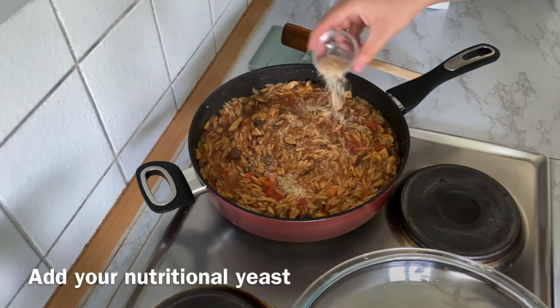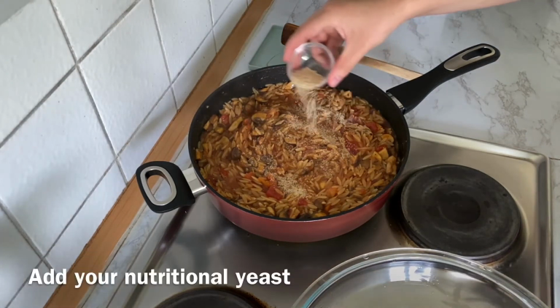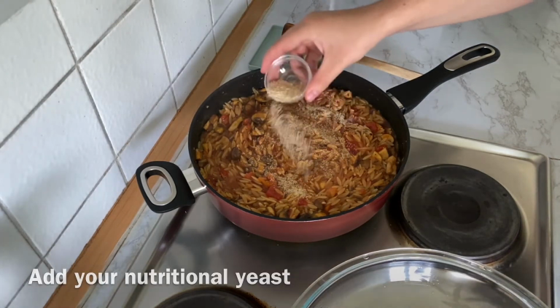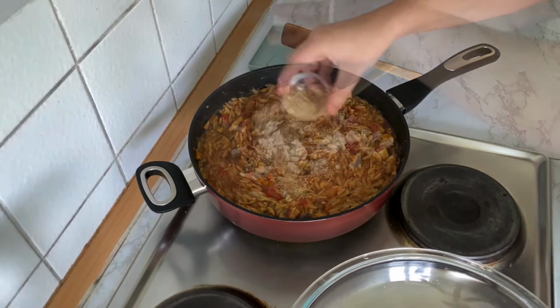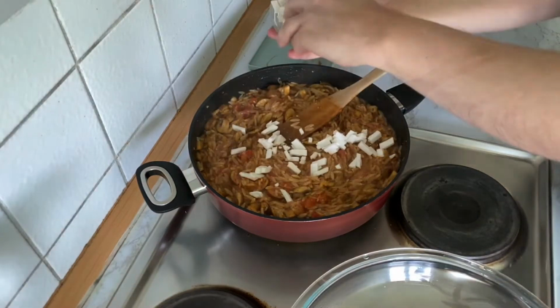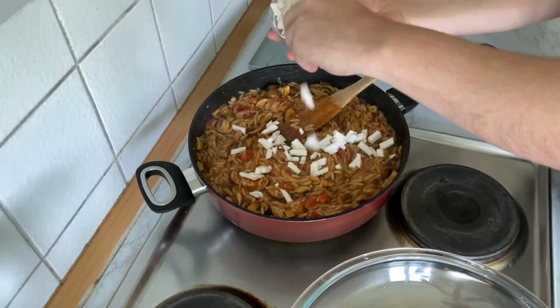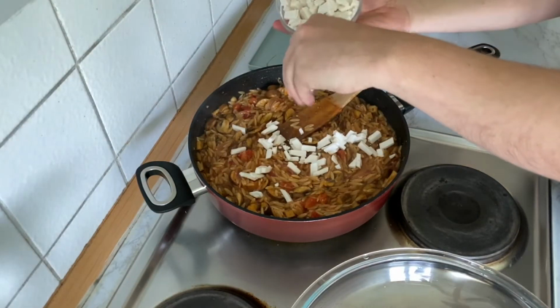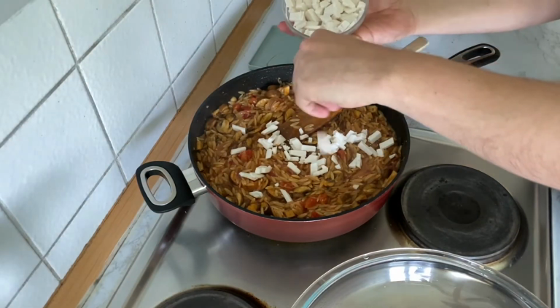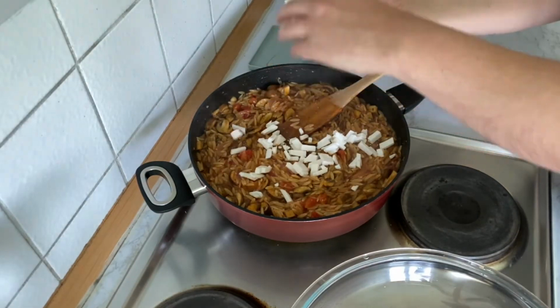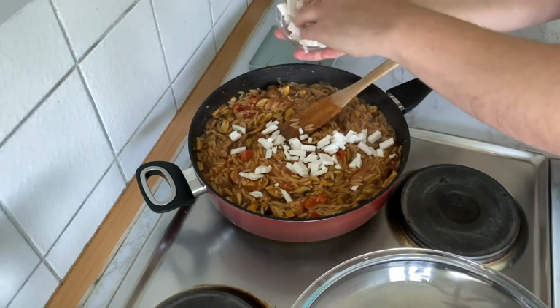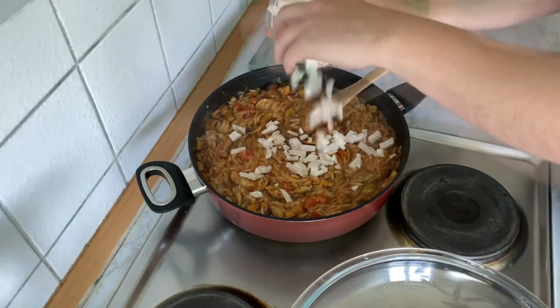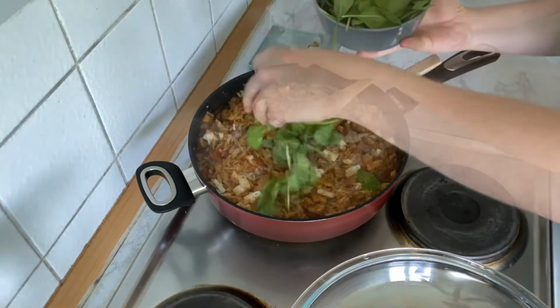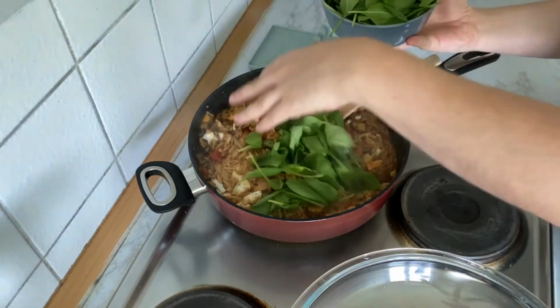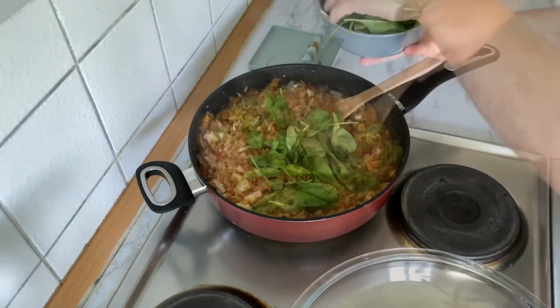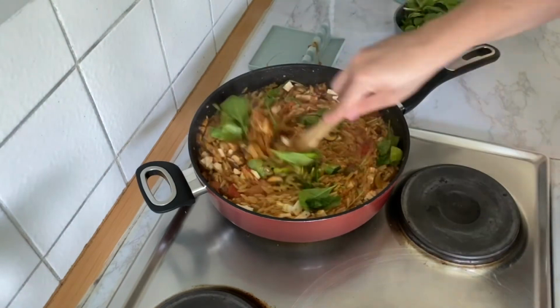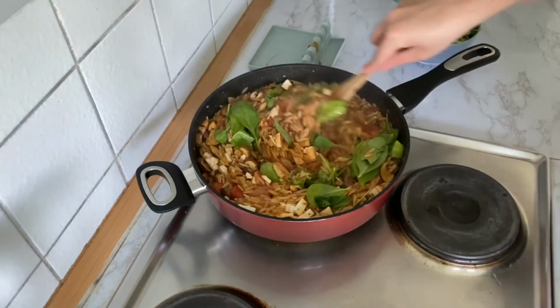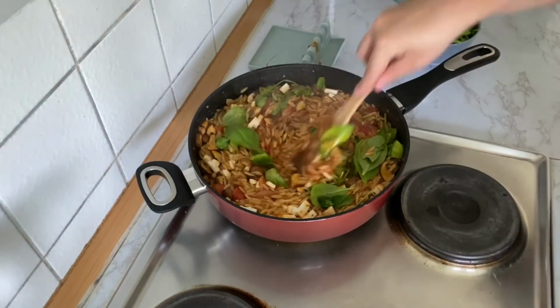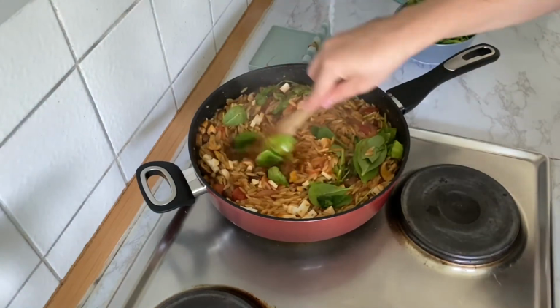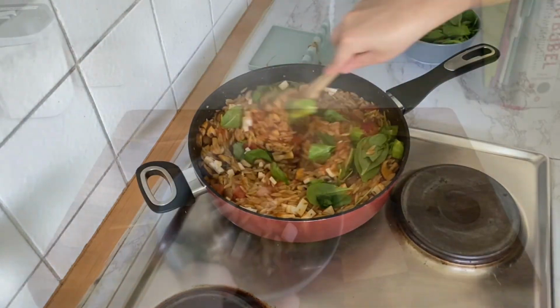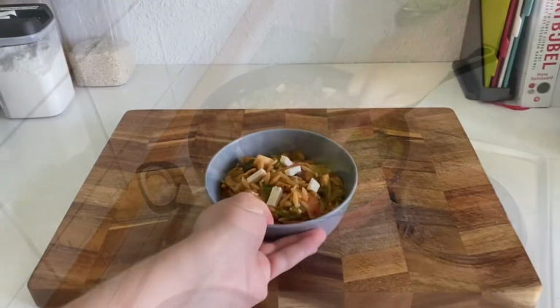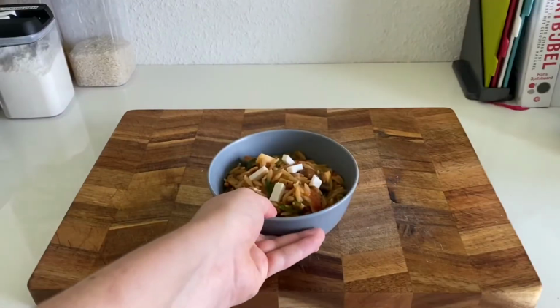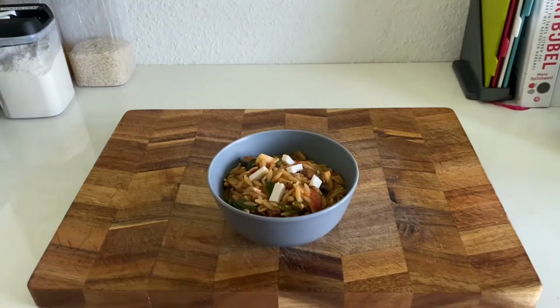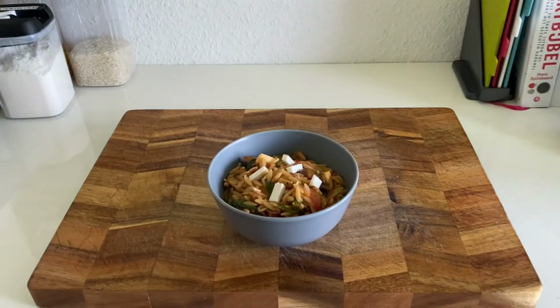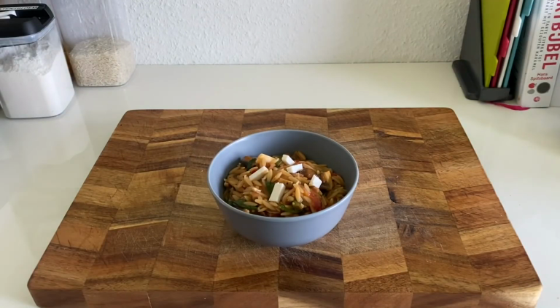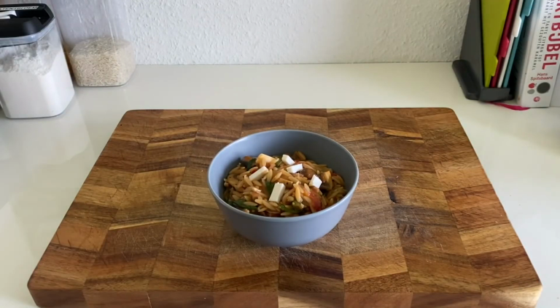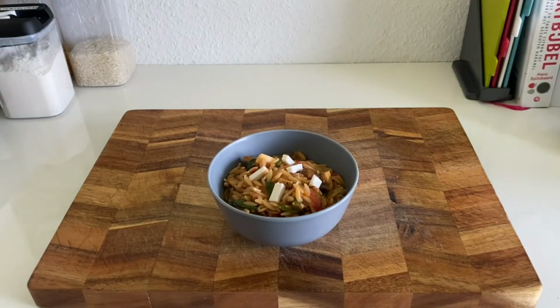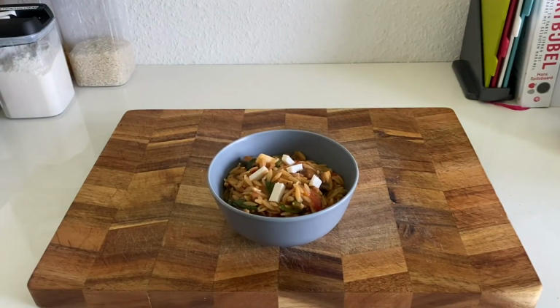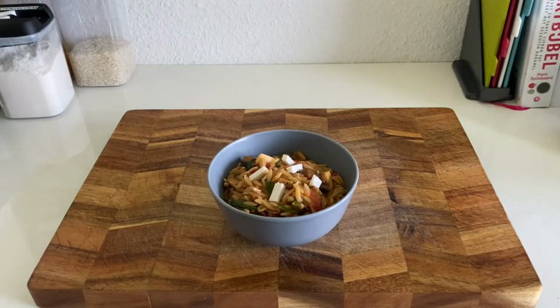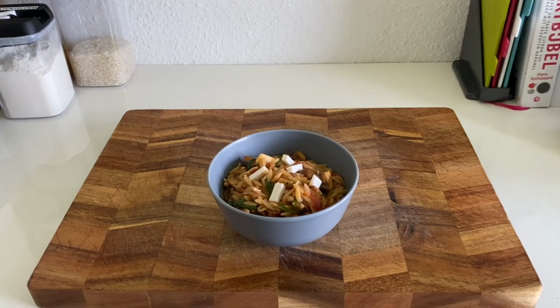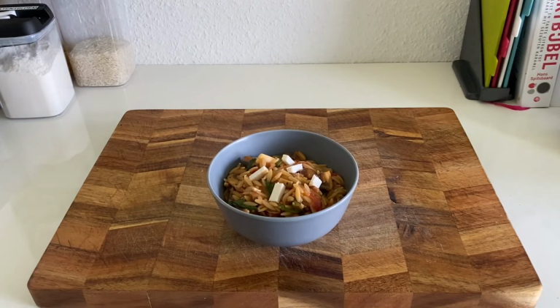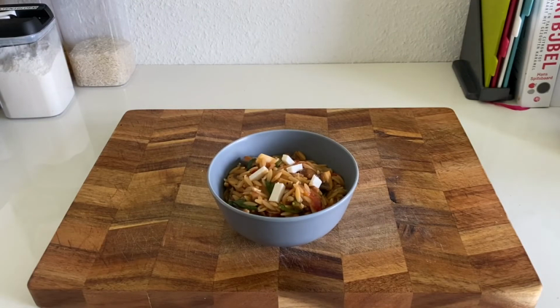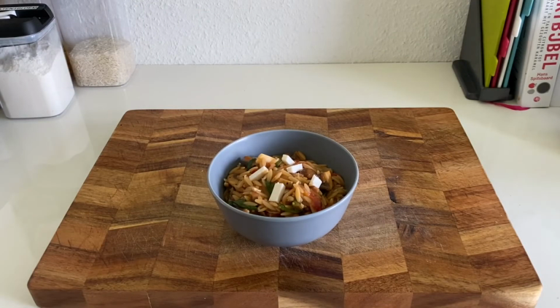When the orzo is done, add your cheese blocks. Add portions of spinach at a time and stir everything together. And there we have it — an amazing tasting orzo filled with smoky mushrooms. Enjoy!